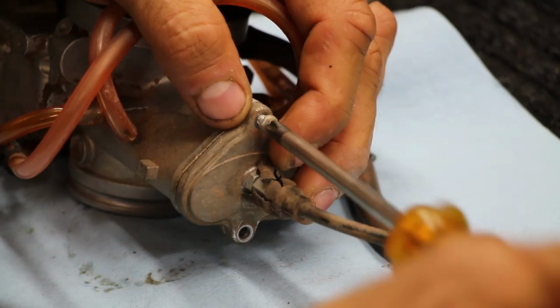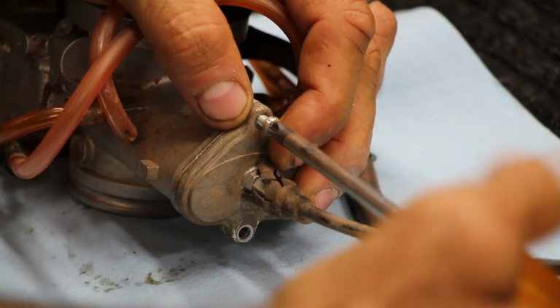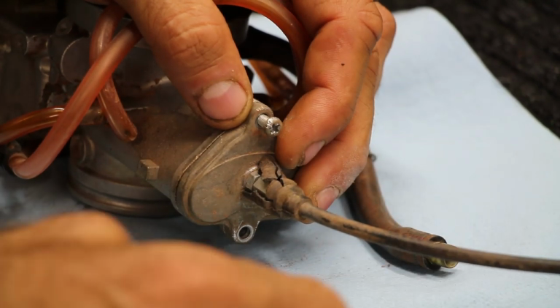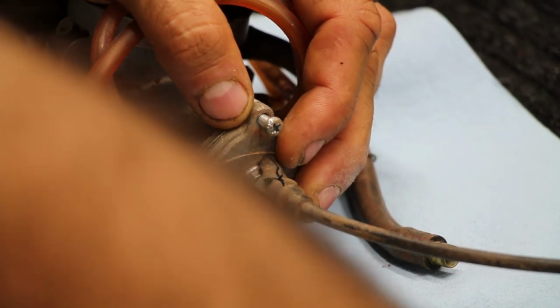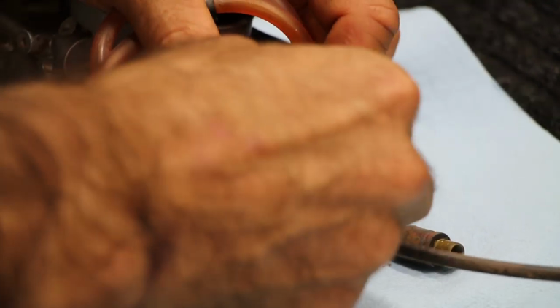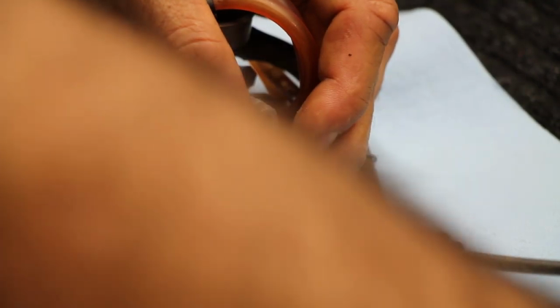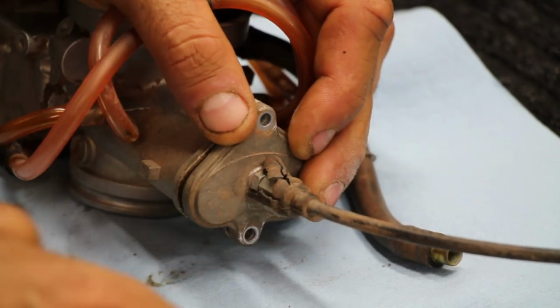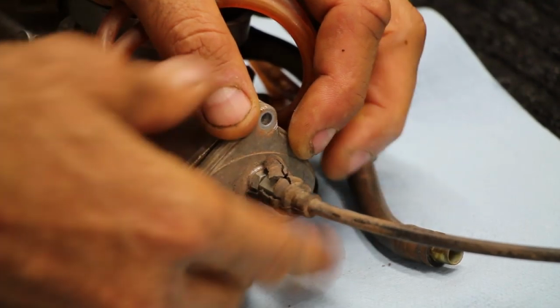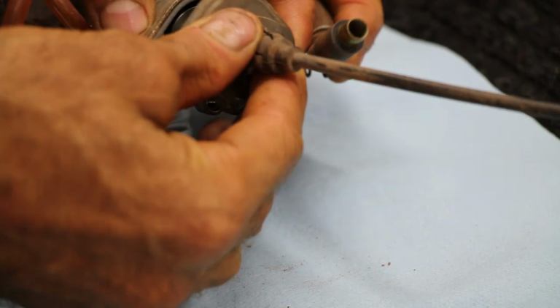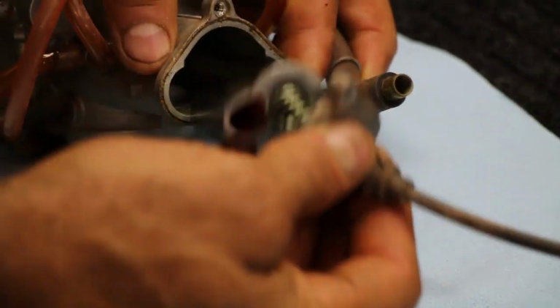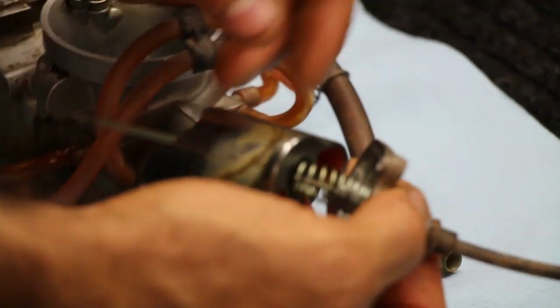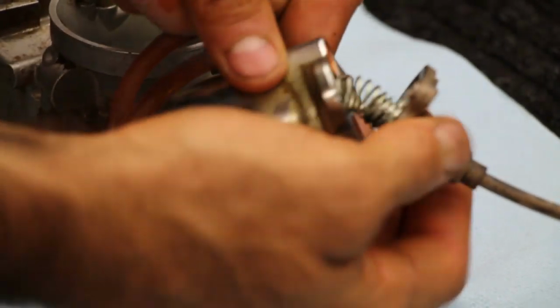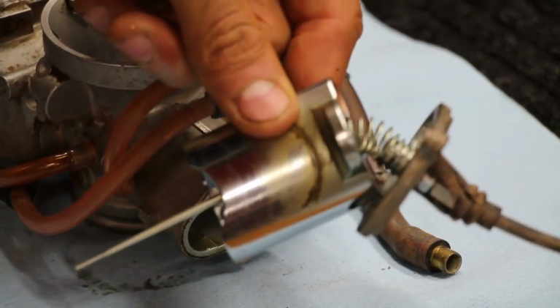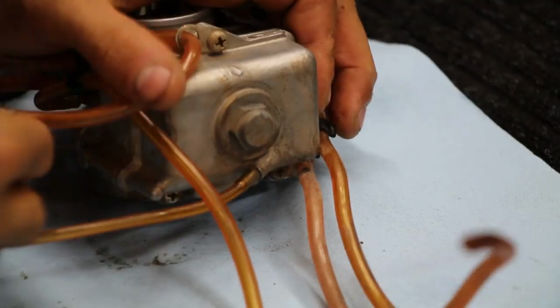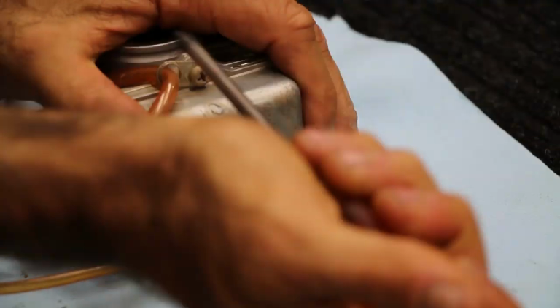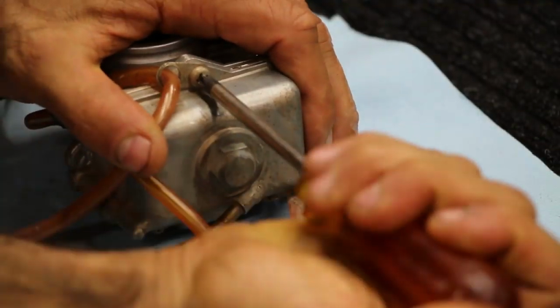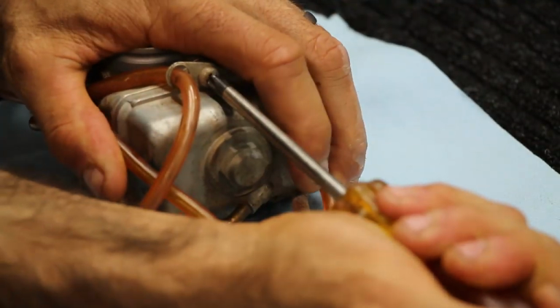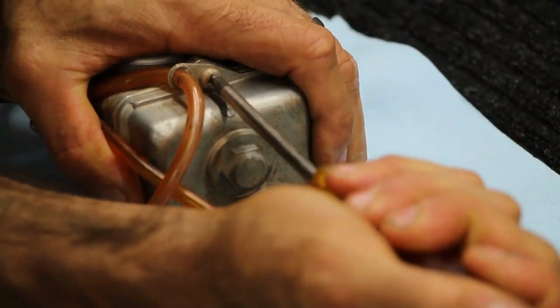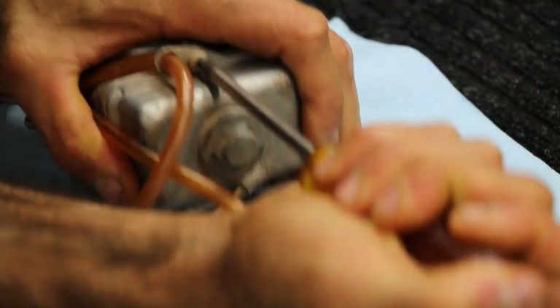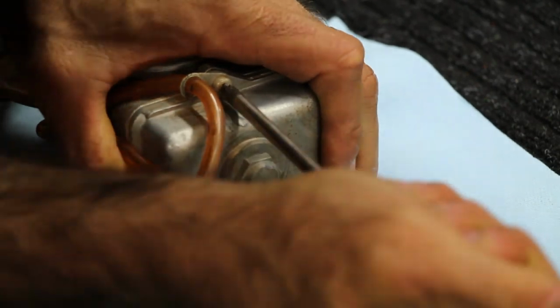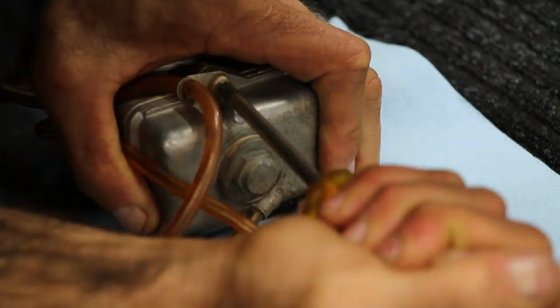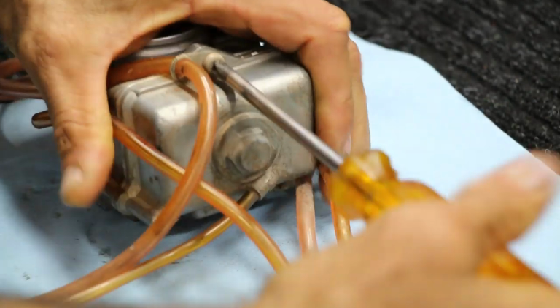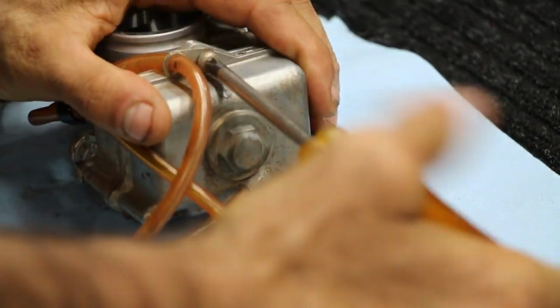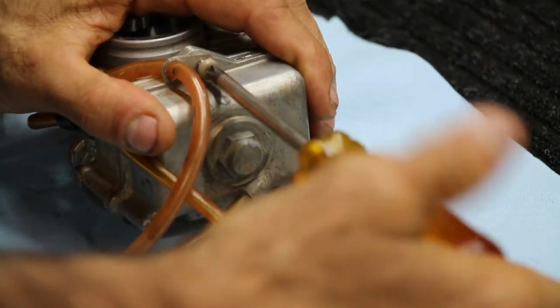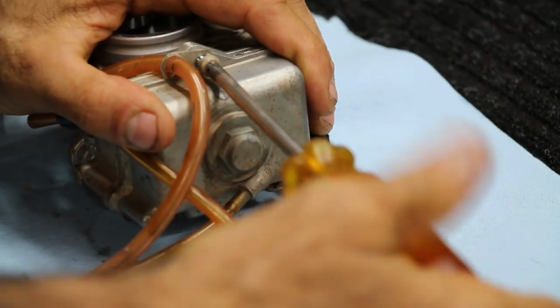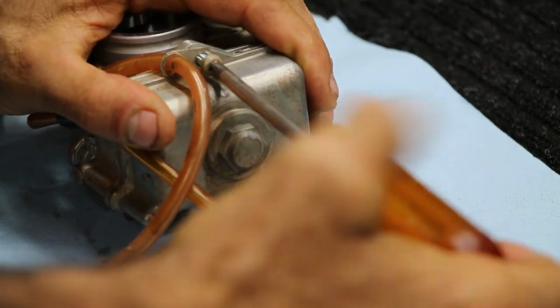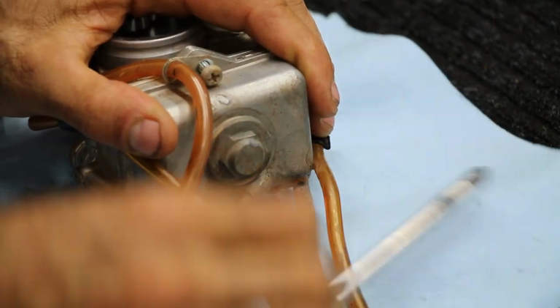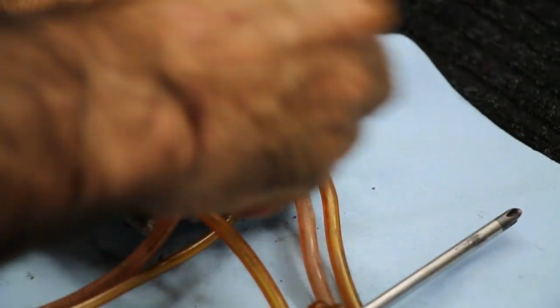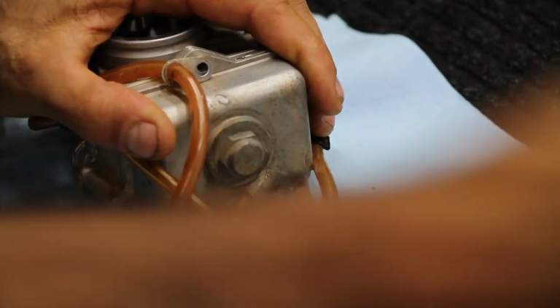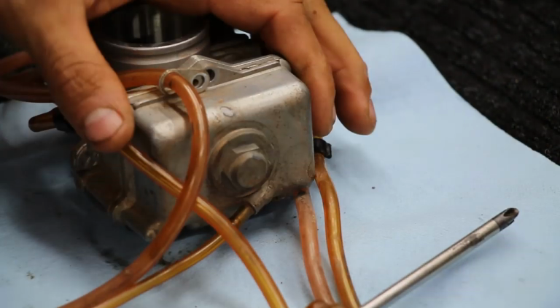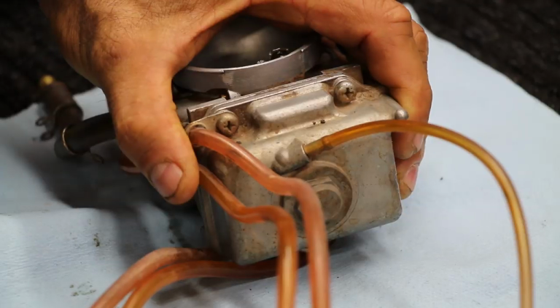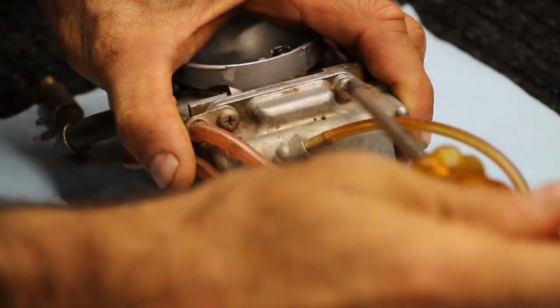I'll continue to take out the throttle slide here. You can see this has a lot of gunk on it, so this definitely needed some service. And then same thing down here with the float bowl — I always try it first. This one came loose without needing the needle nose, but the next few will.